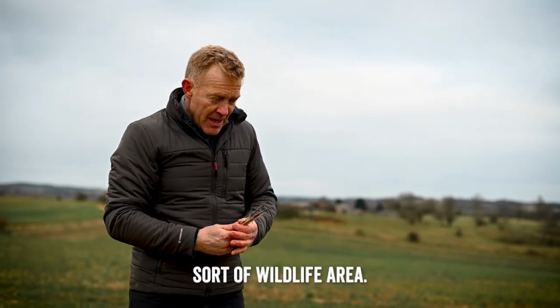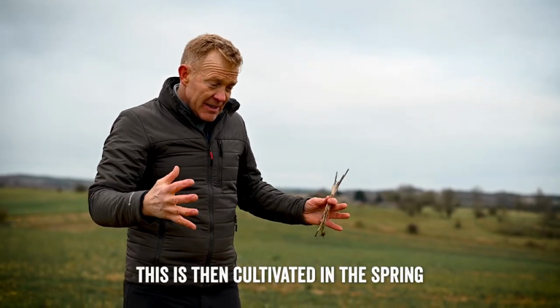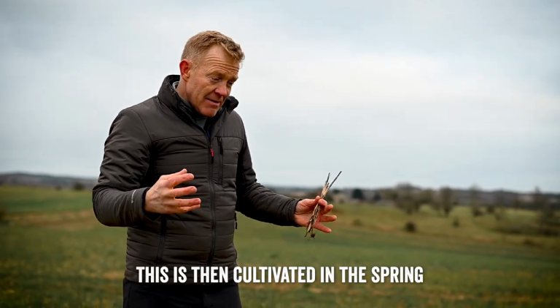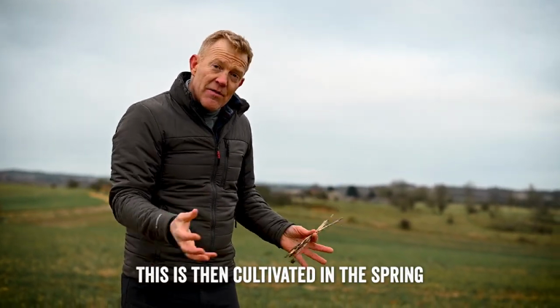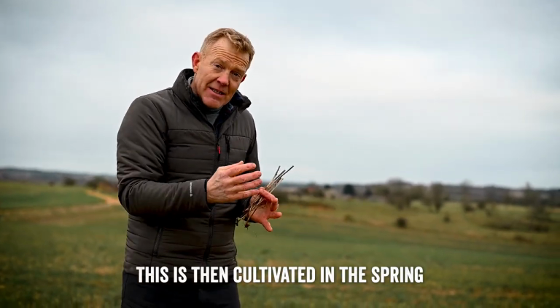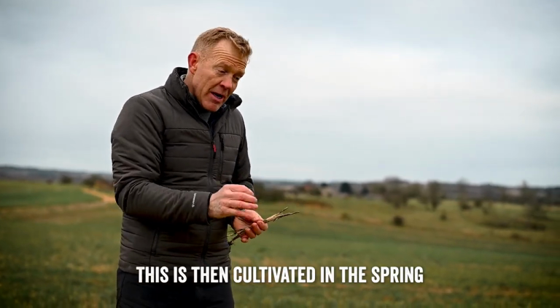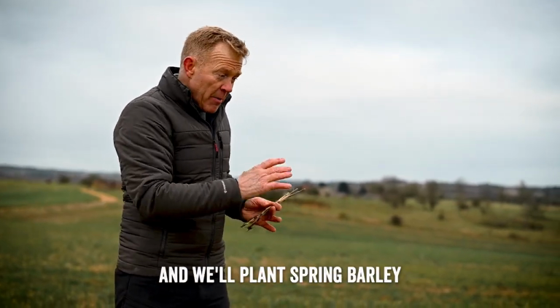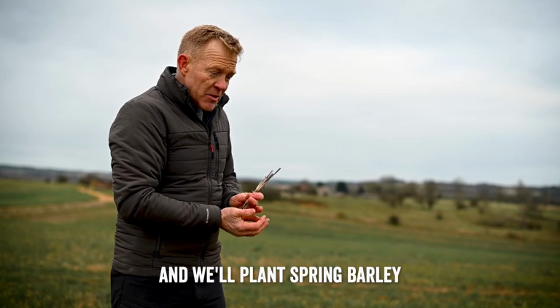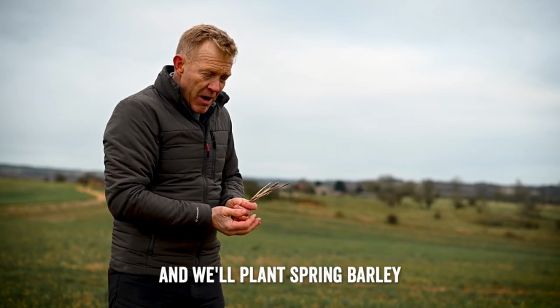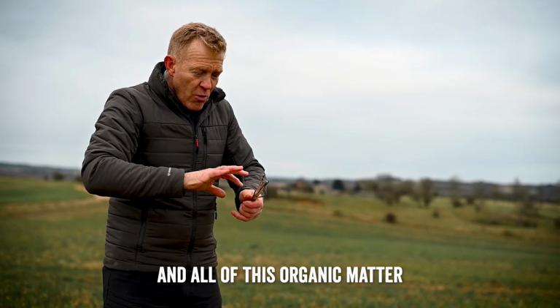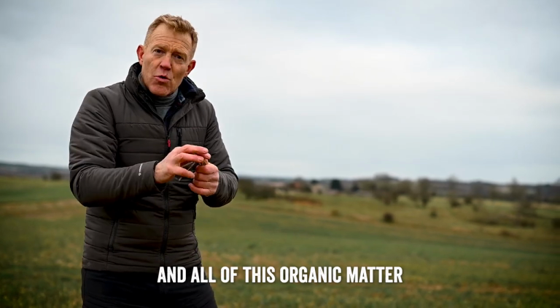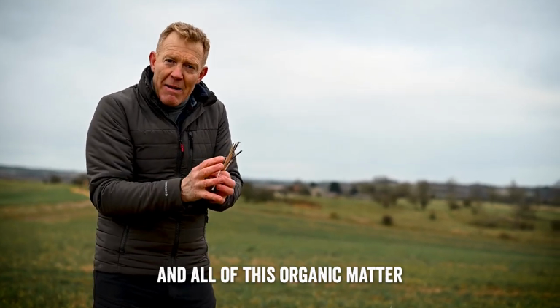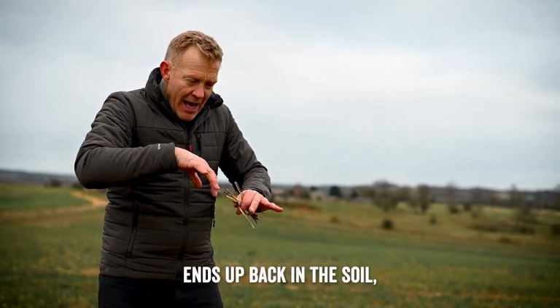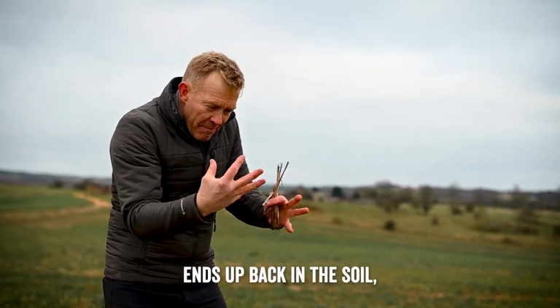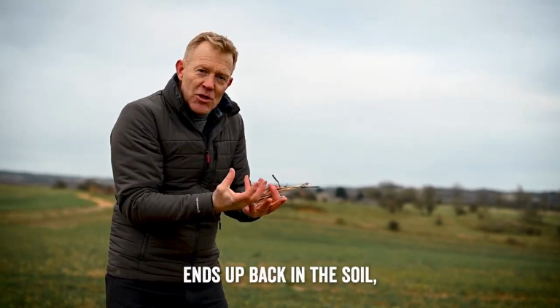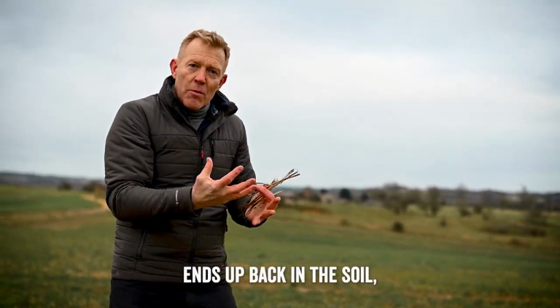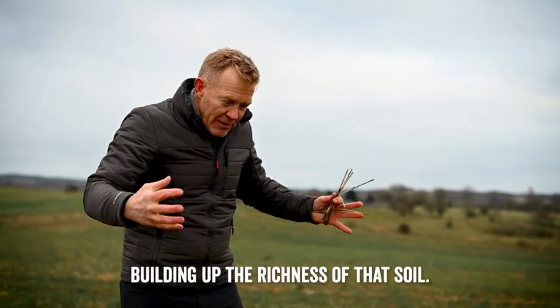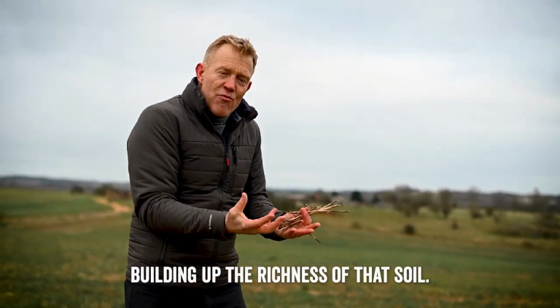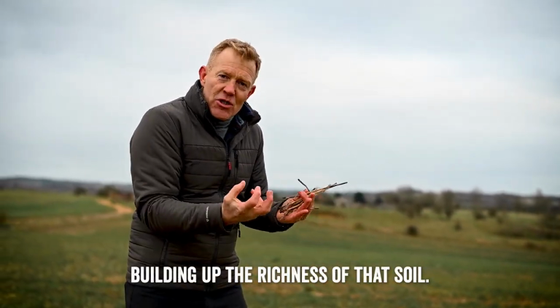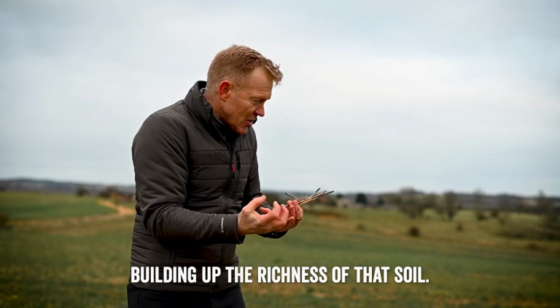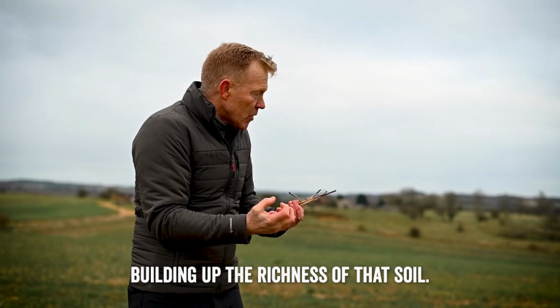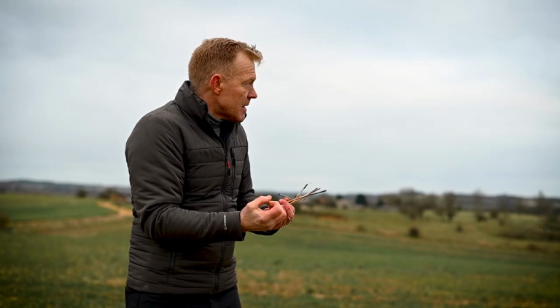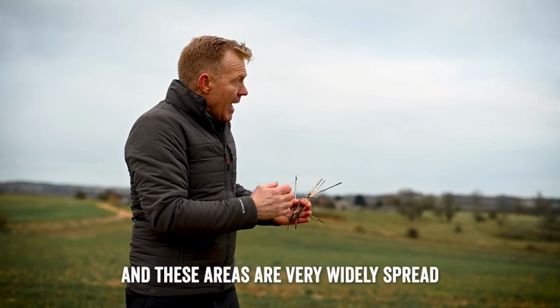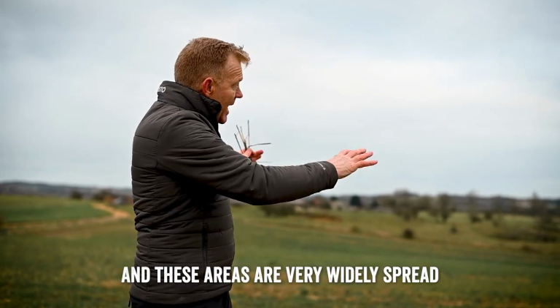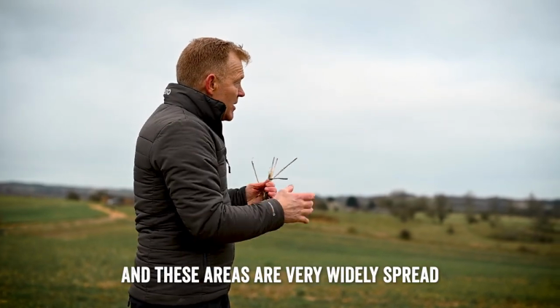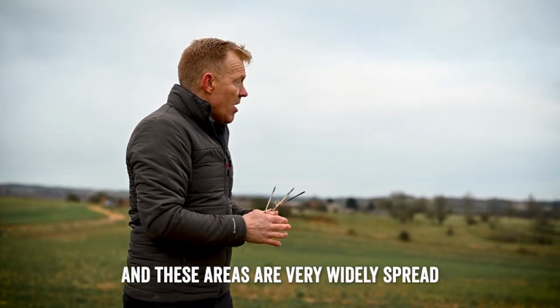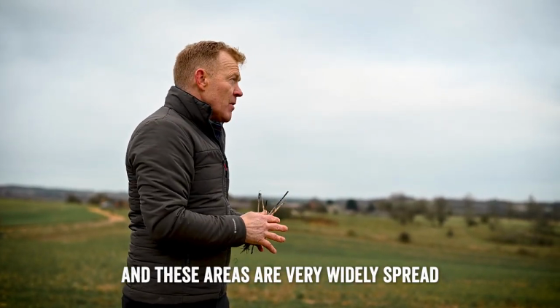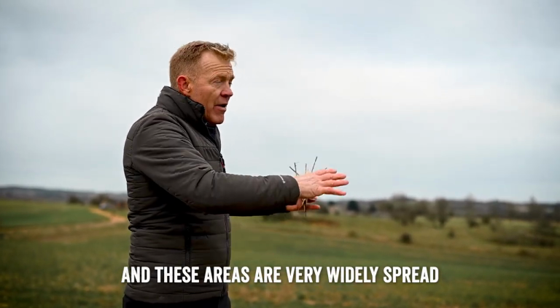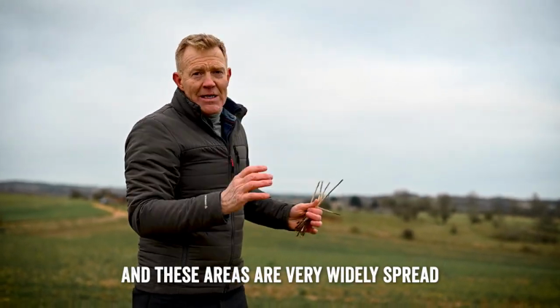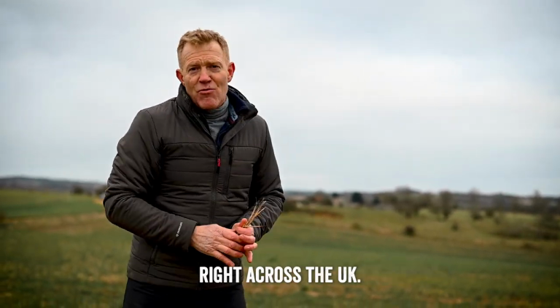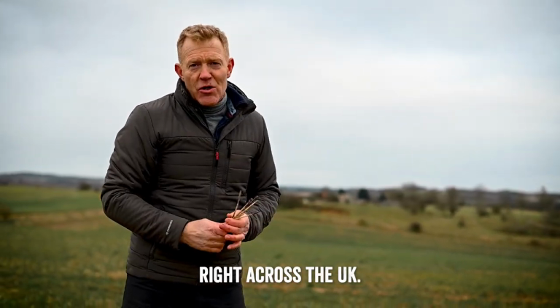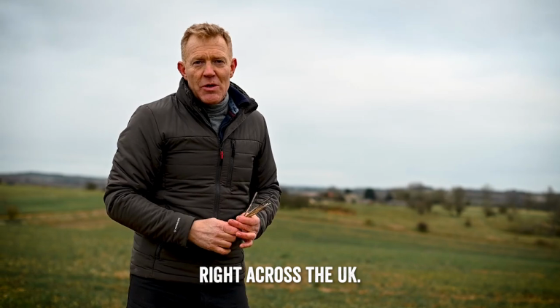This is then cultivated in the spring and we'll plant spring barley. And all of this organic matter ends up back in the soil, building up the richness of that soil. These areas are very widely spread right across the UK.